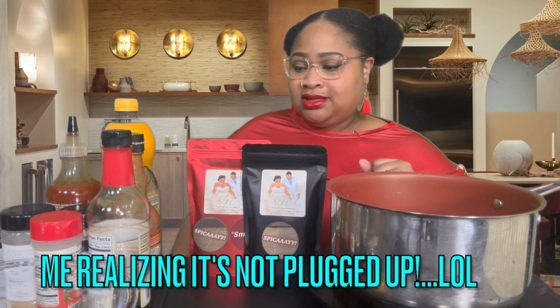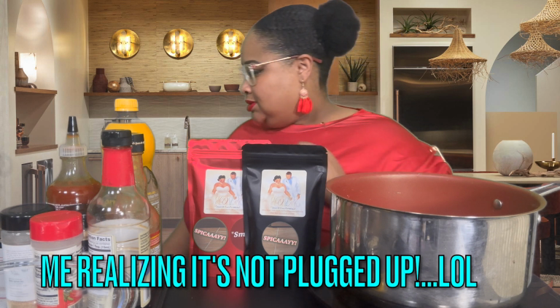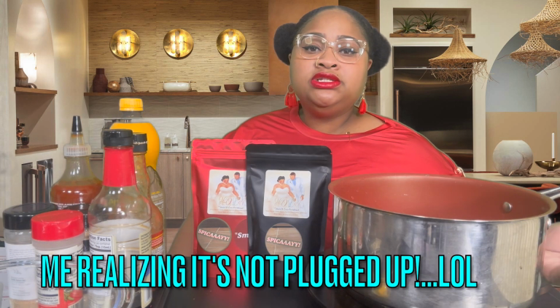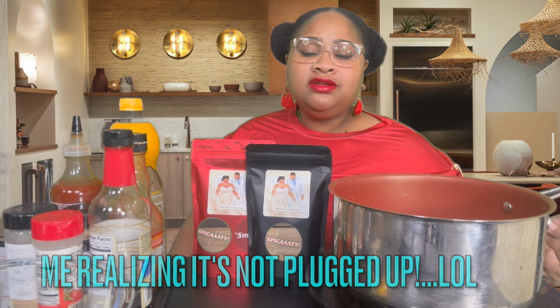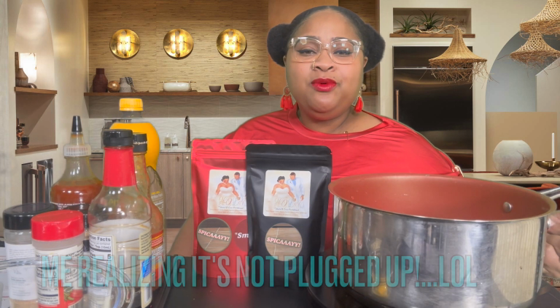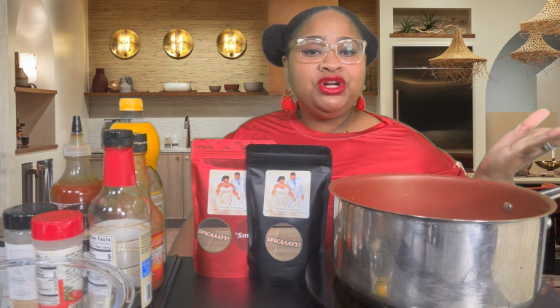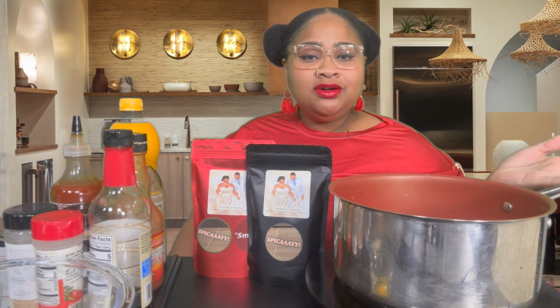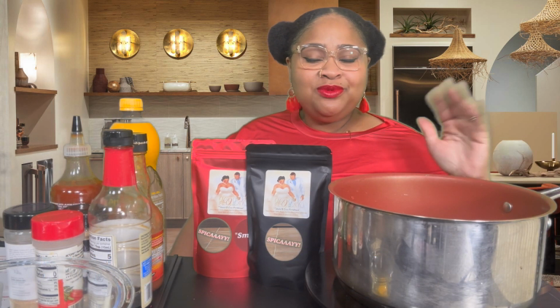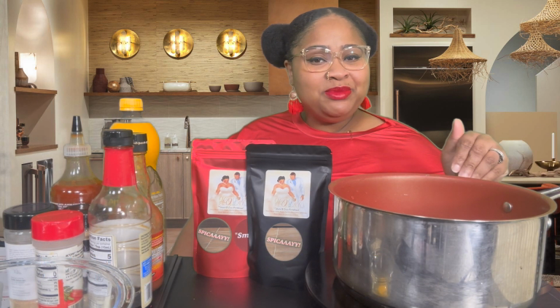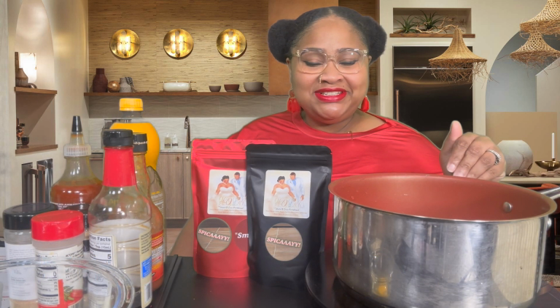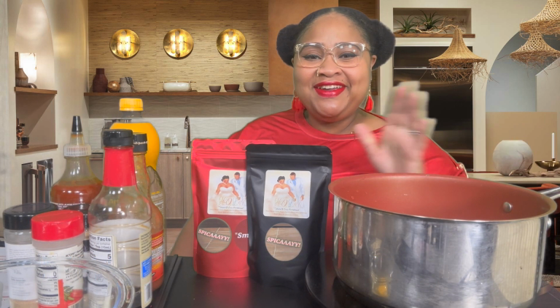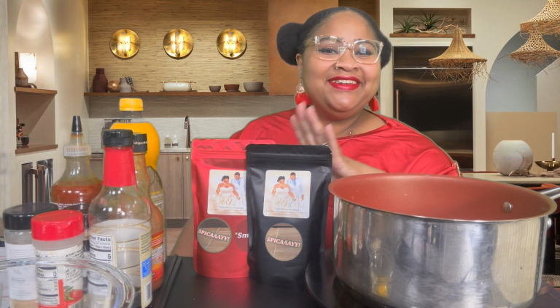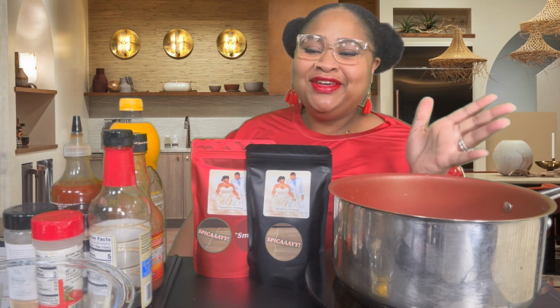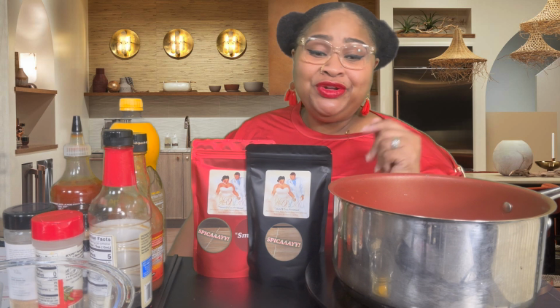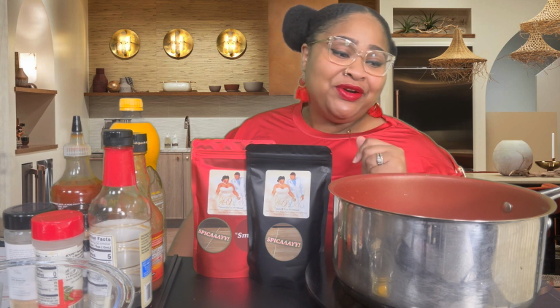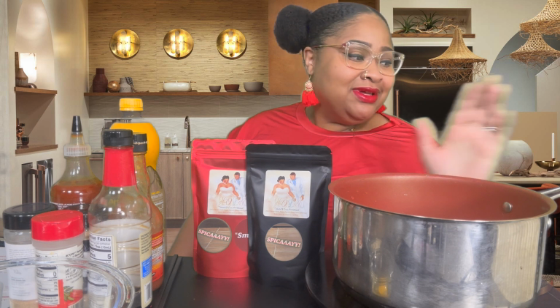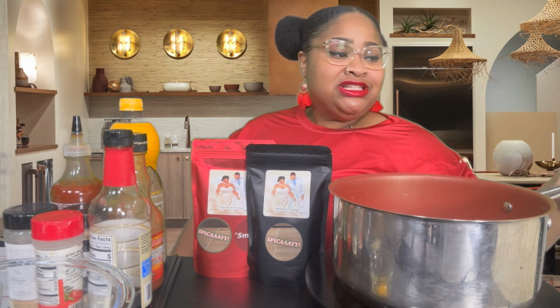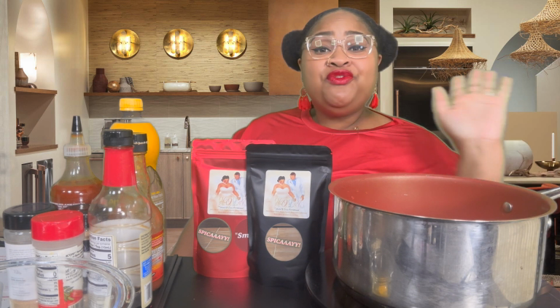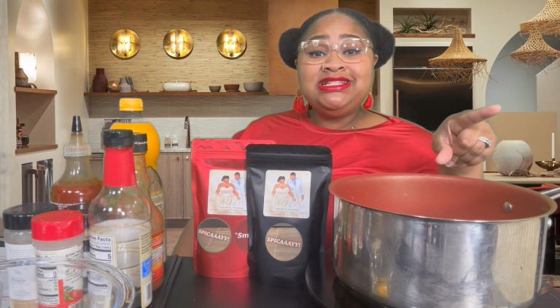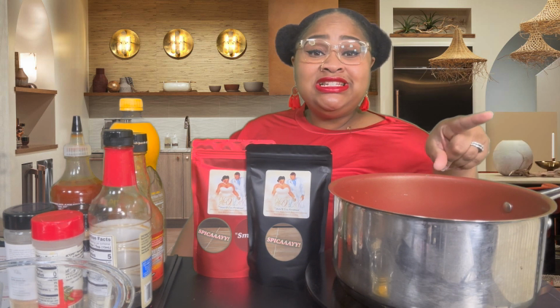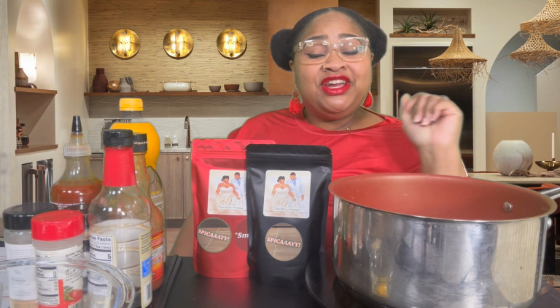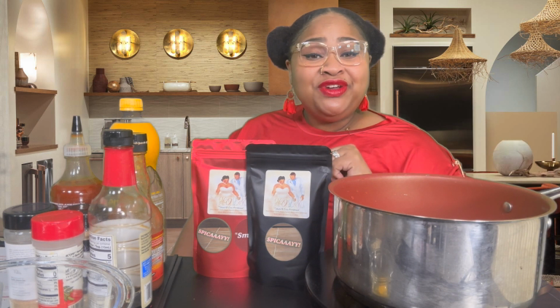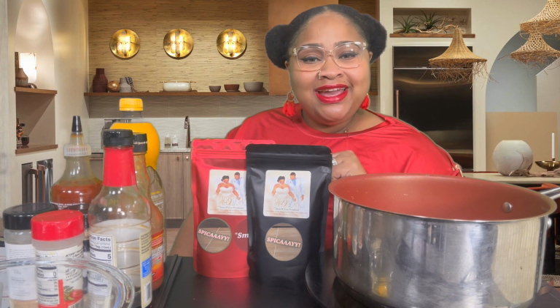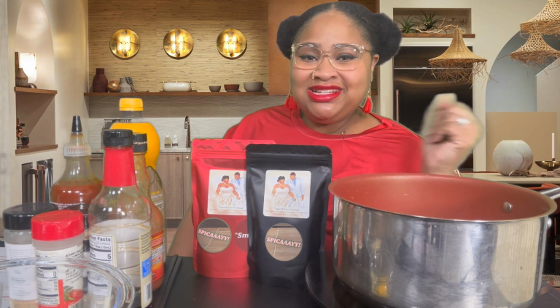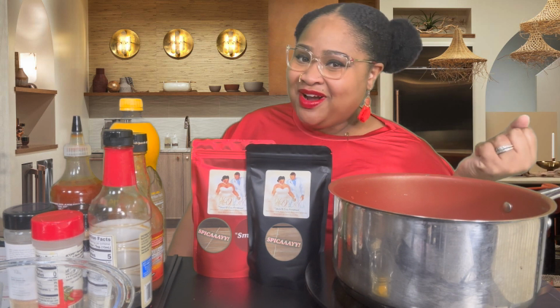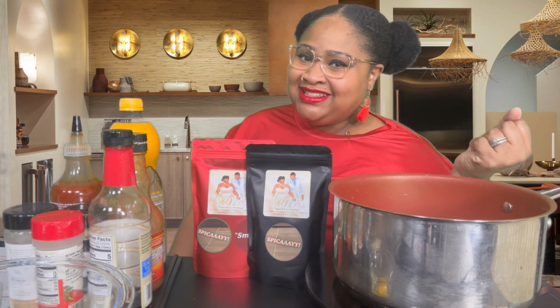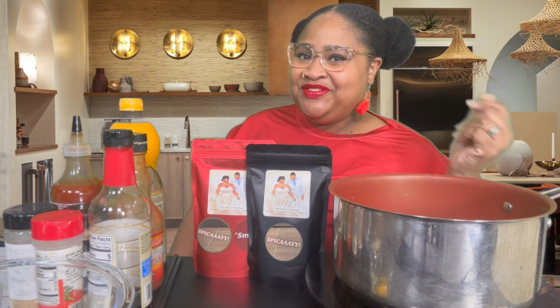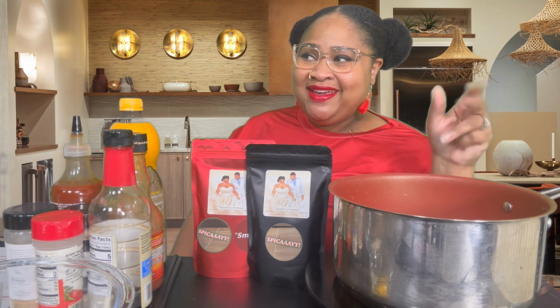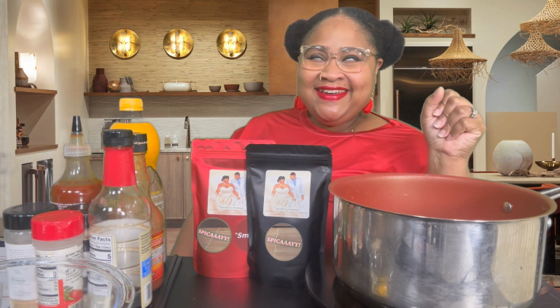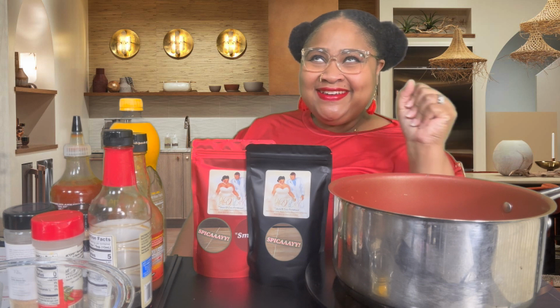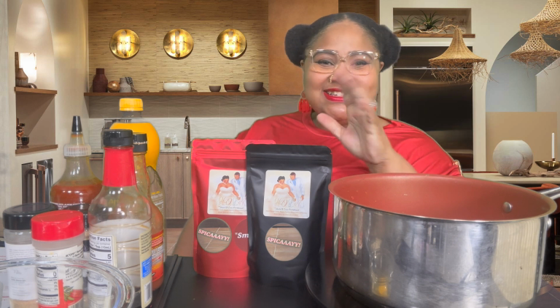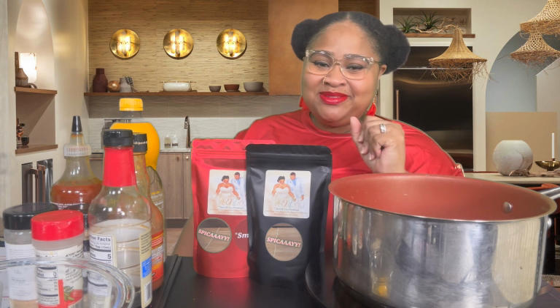Y'all, let me tell you why — I'm trying to cook on this and it wasn't even plugged in. Like, what are you doing, girl? So before we get started in this video, don't forget to like, comment, and subscribe to Tinley TV because it's the place to be.